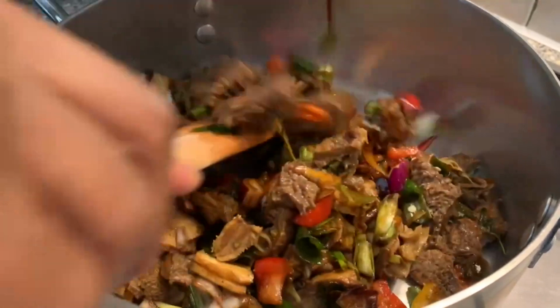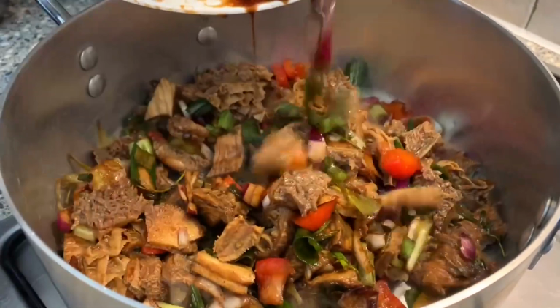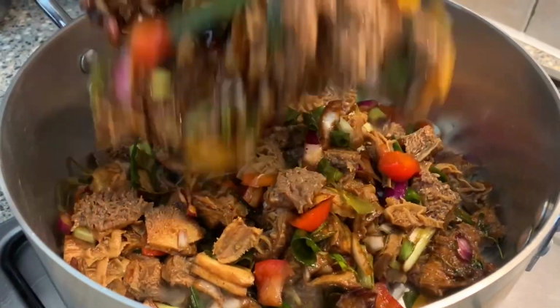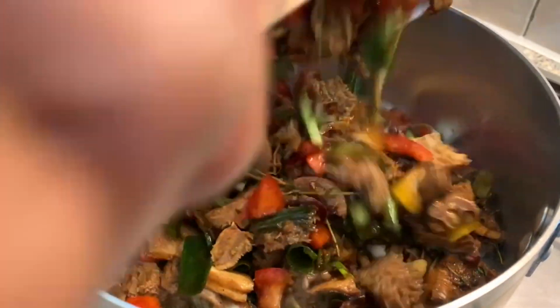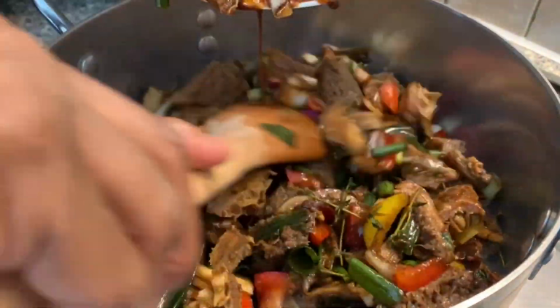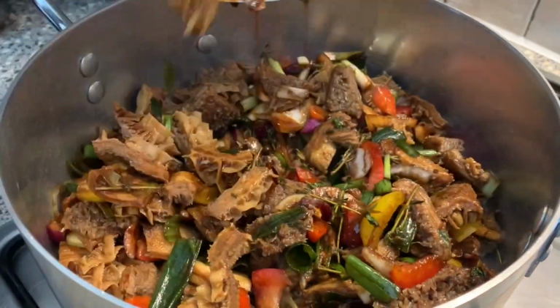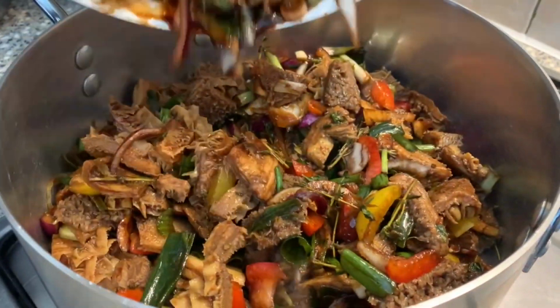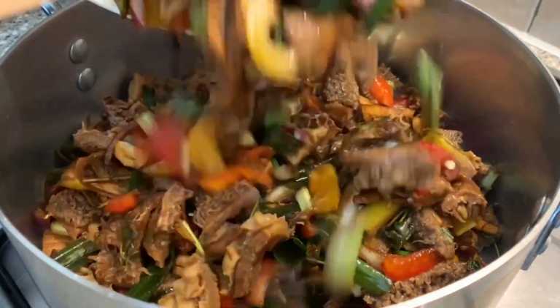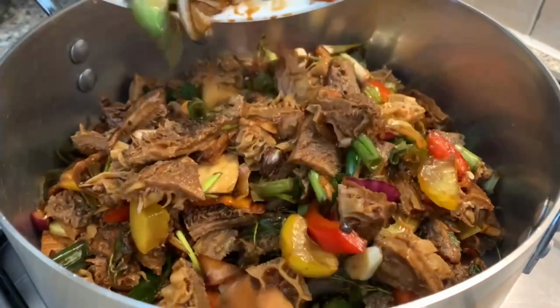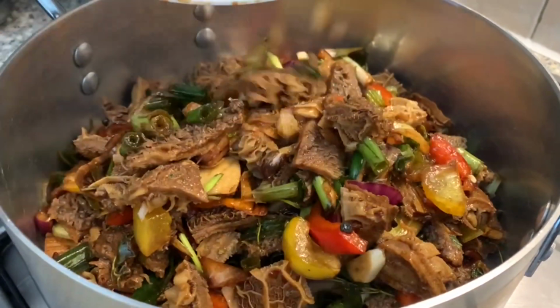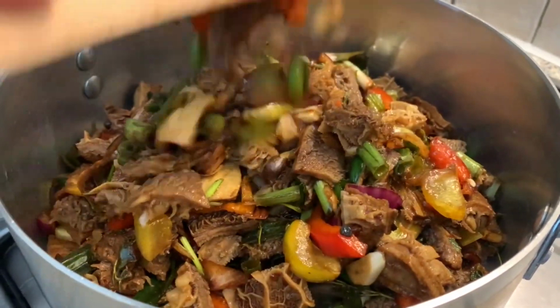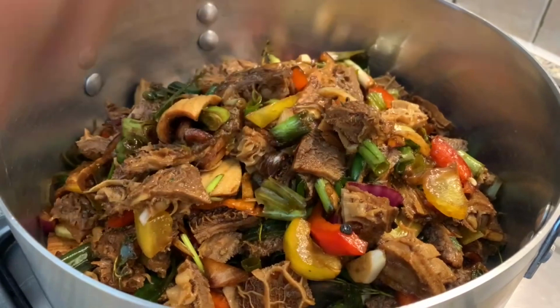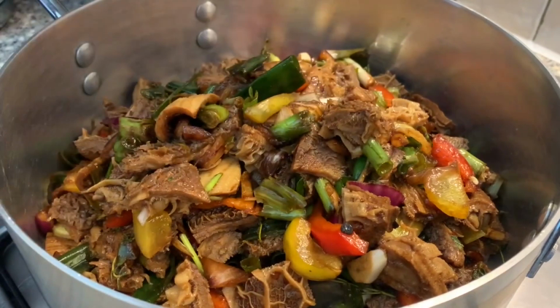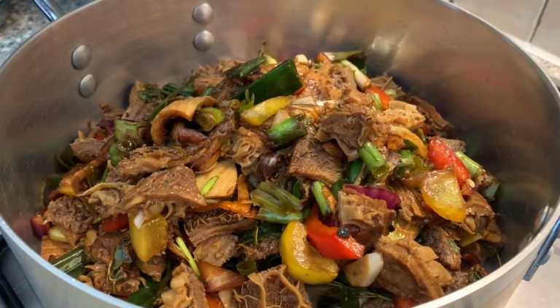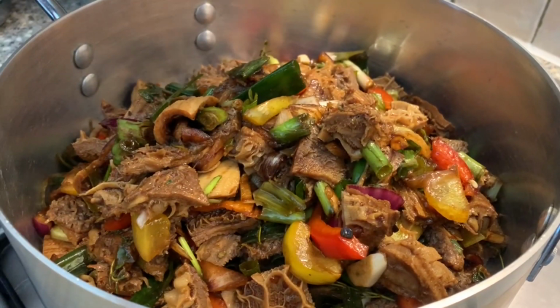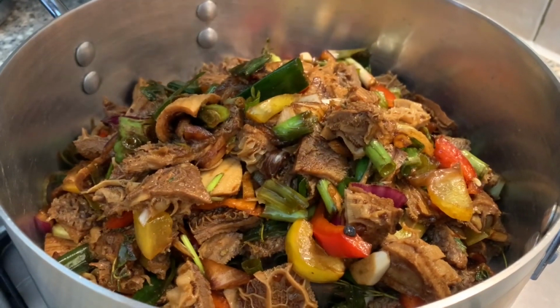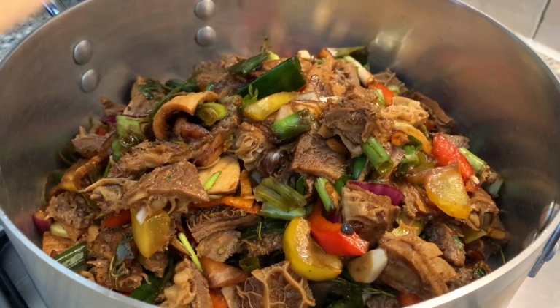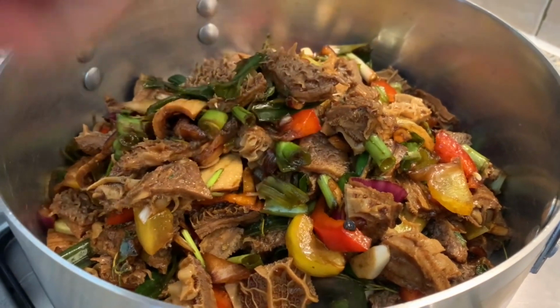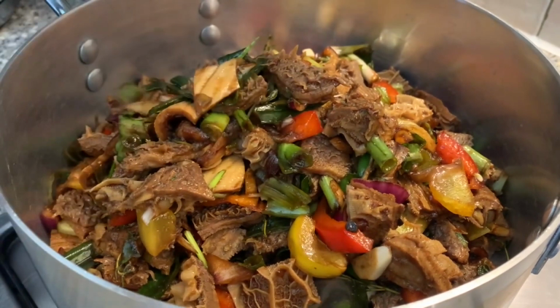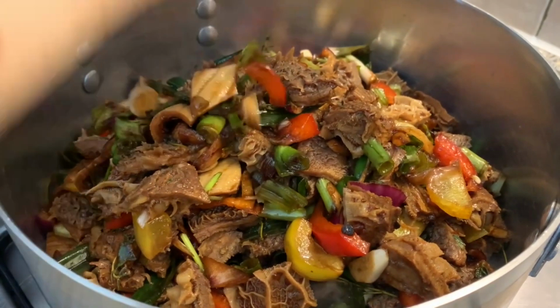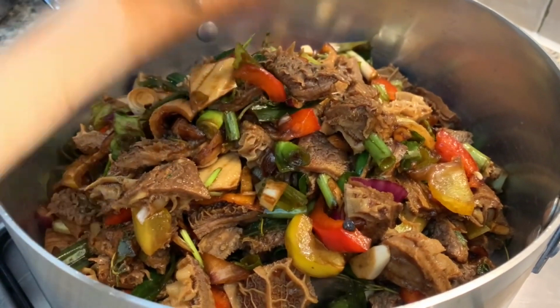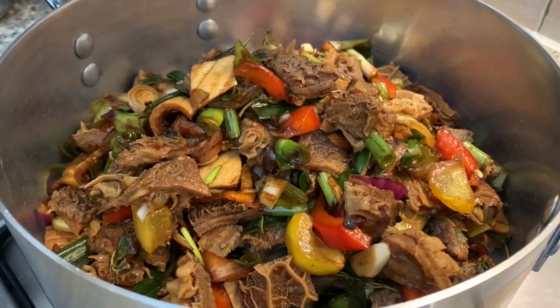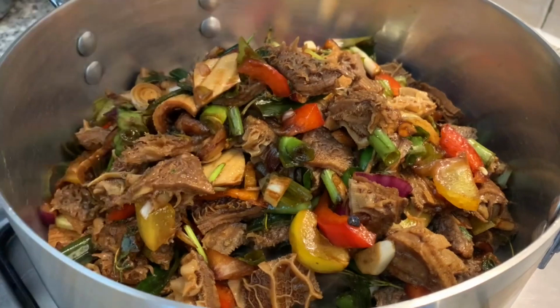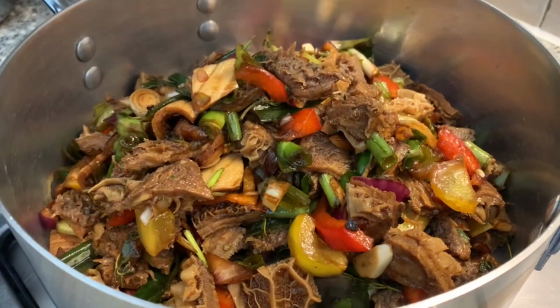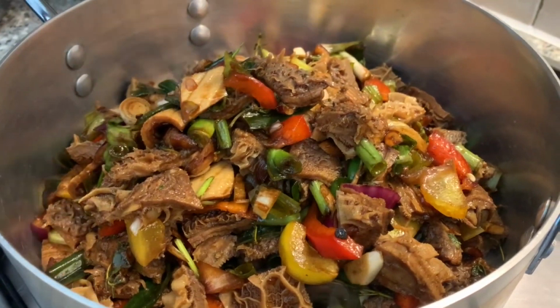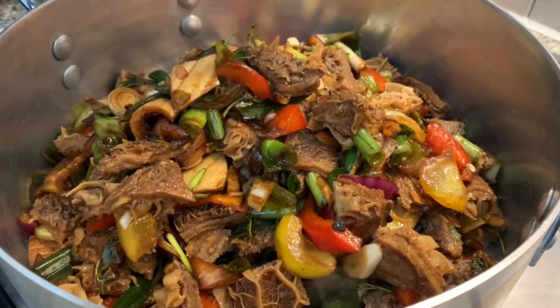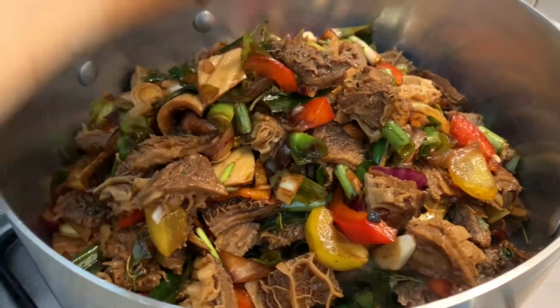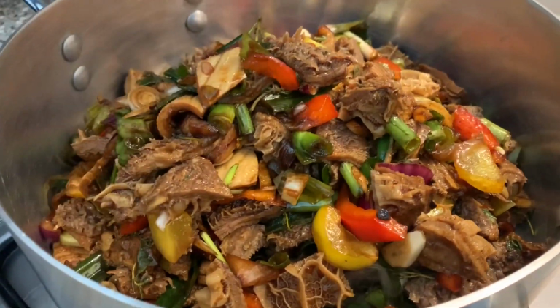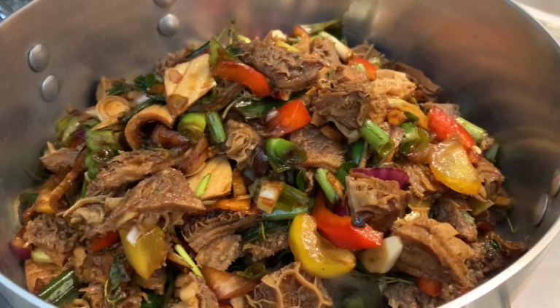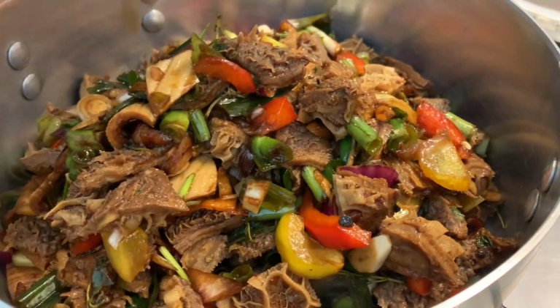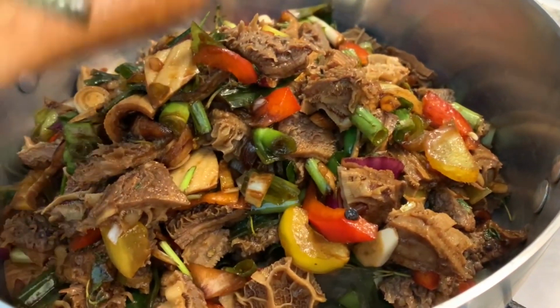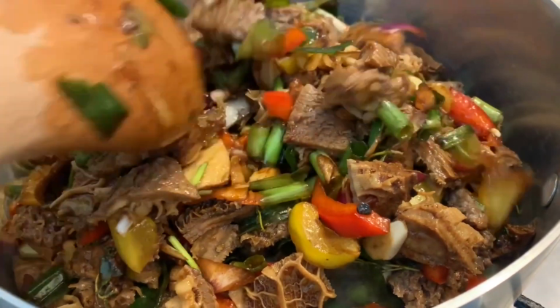Here on our stove we already have our heated pot, and we're going in with our tripe — adding everything all at the same time because we want all the seasoning to cook into the tripe and add that wonderful natural flavor.